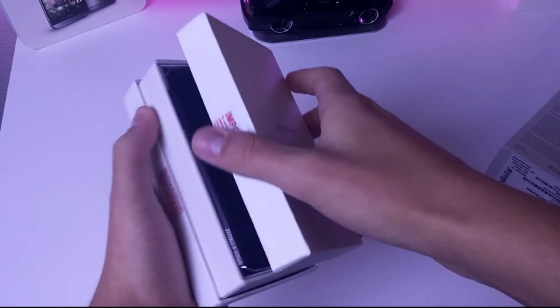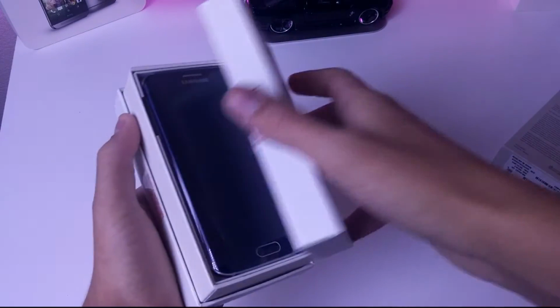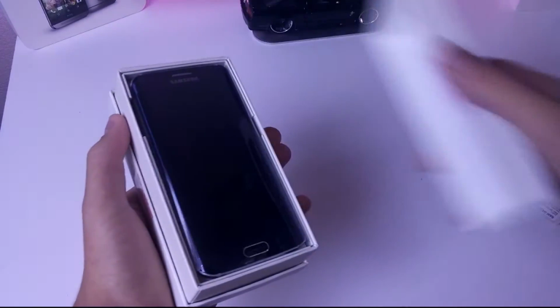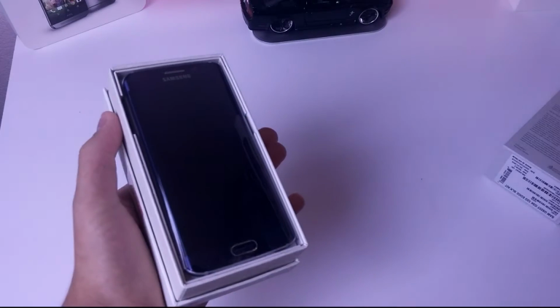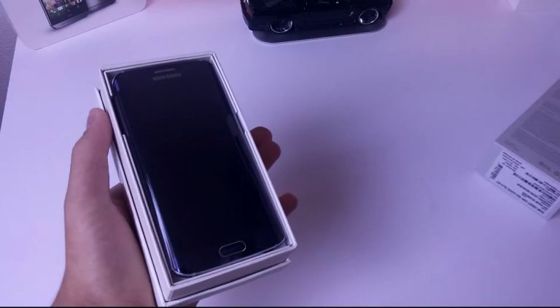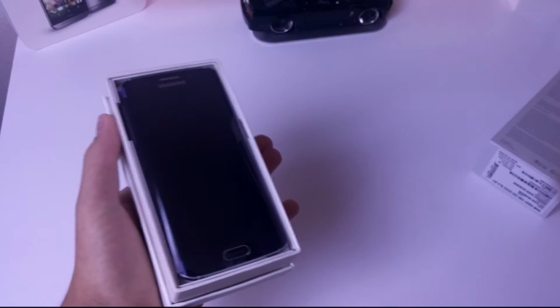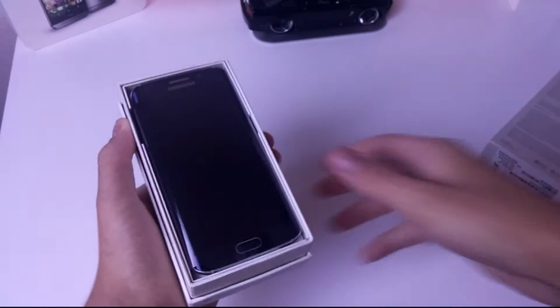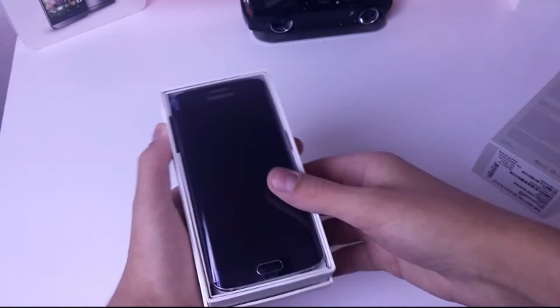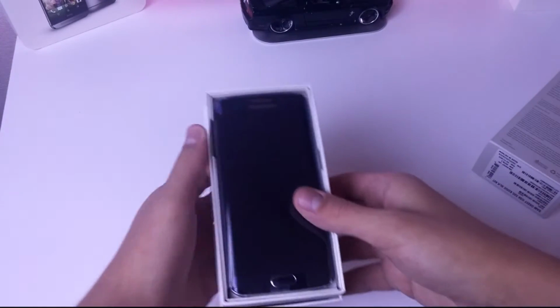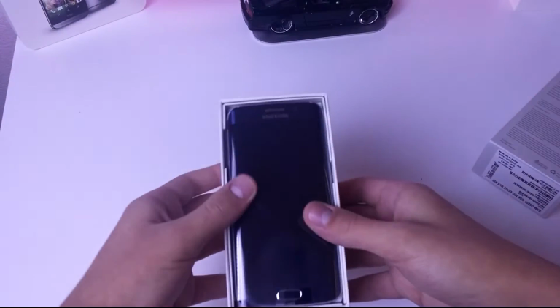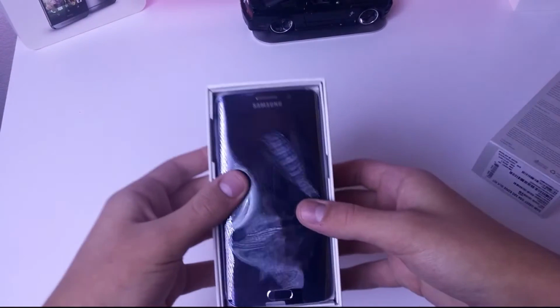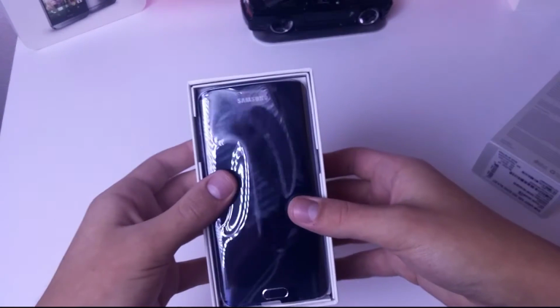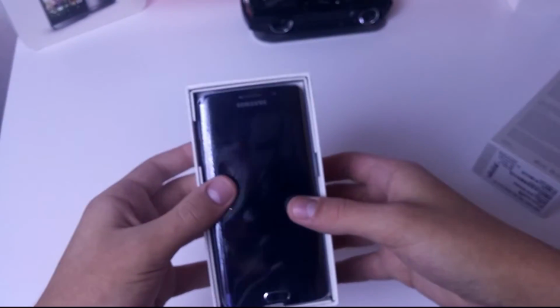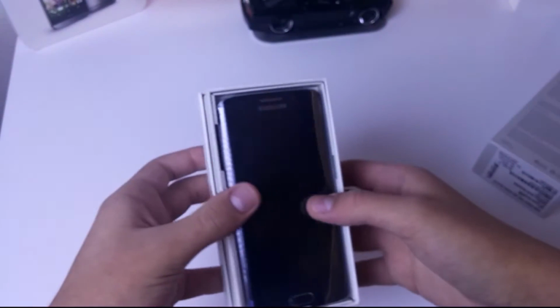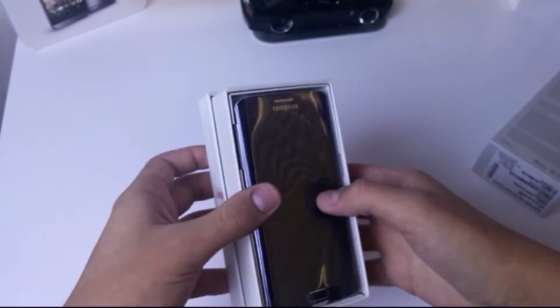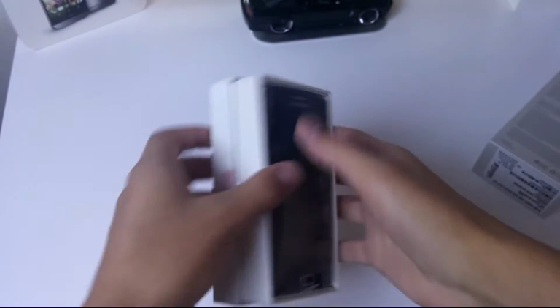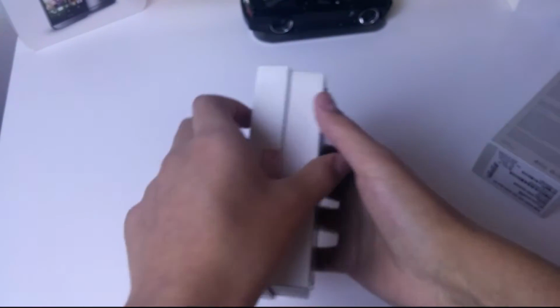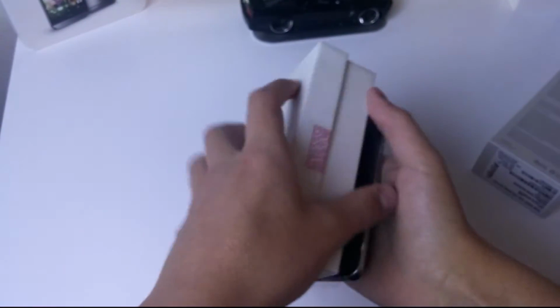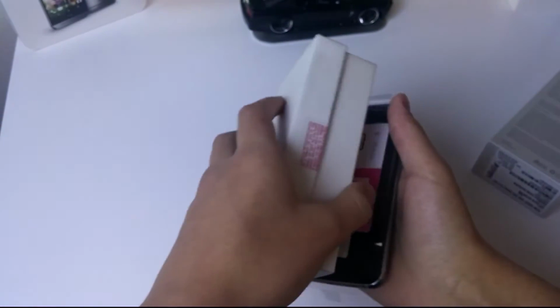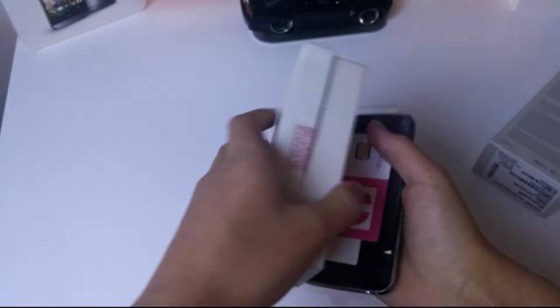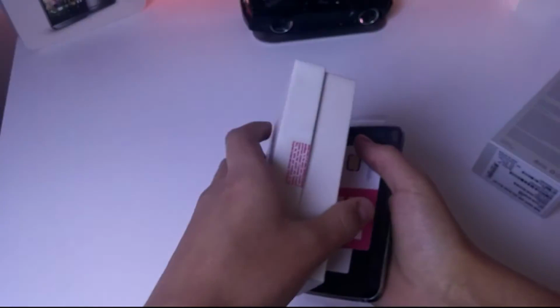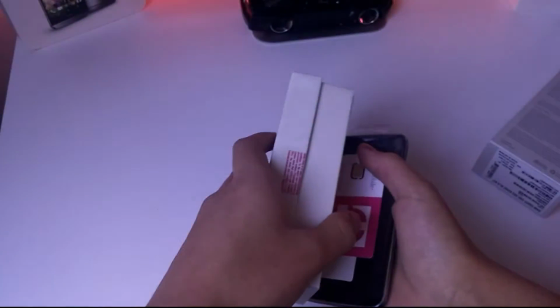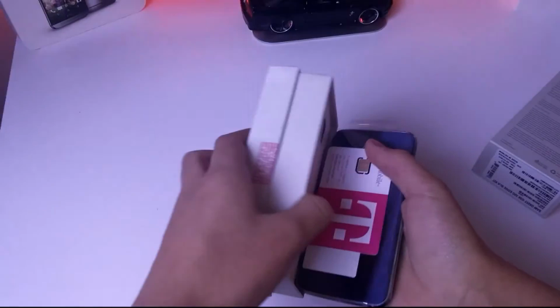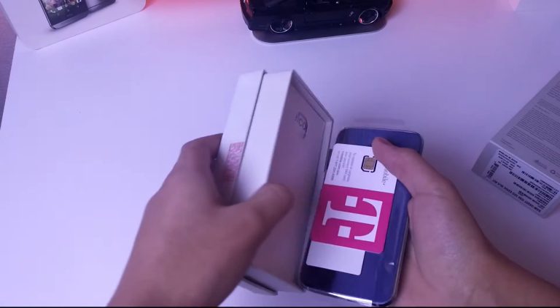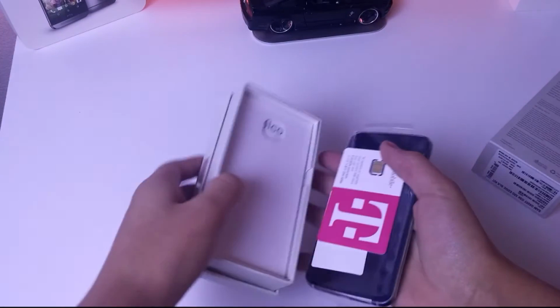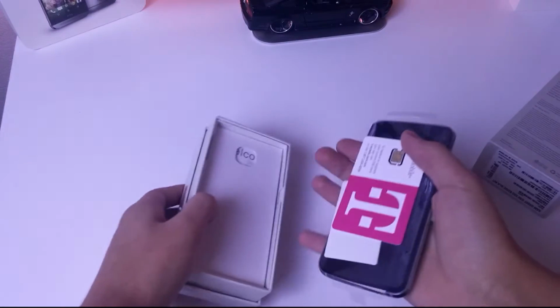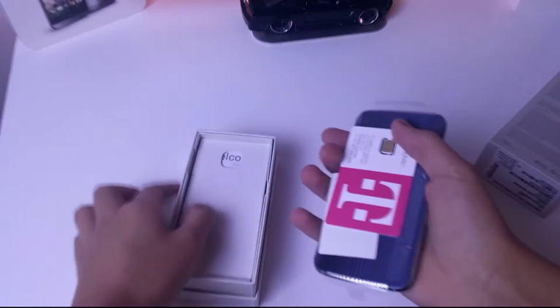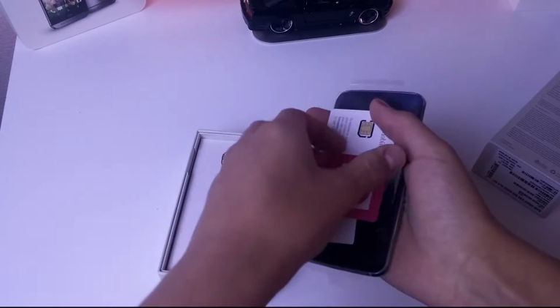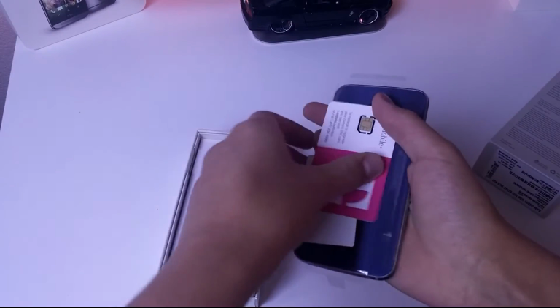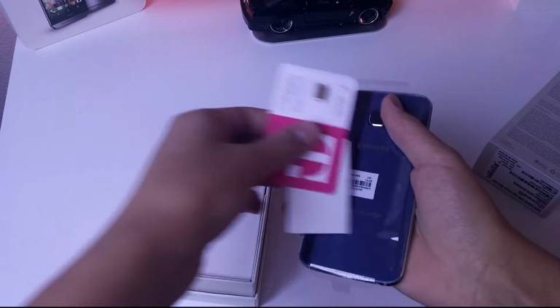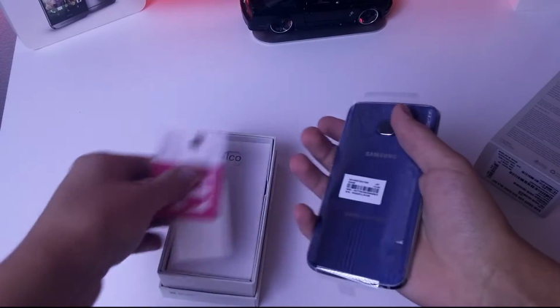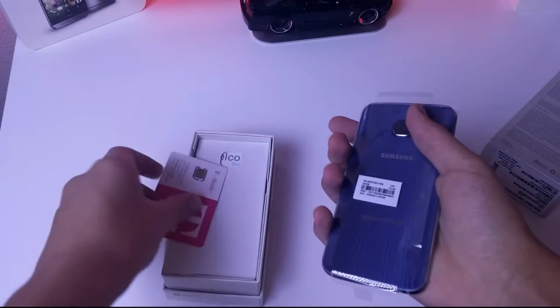Getting into the box, I did opt for the 32-gigabyte sapphire black model from T-Mobile. I'm gonna go ahead and take that out — you can see it's still wrapped in plastic.